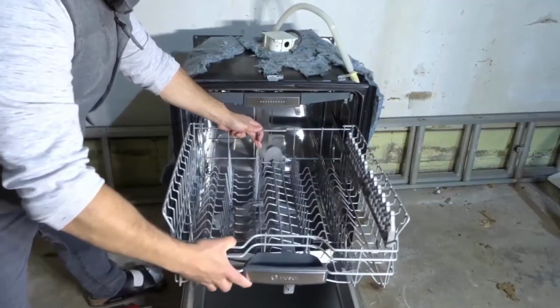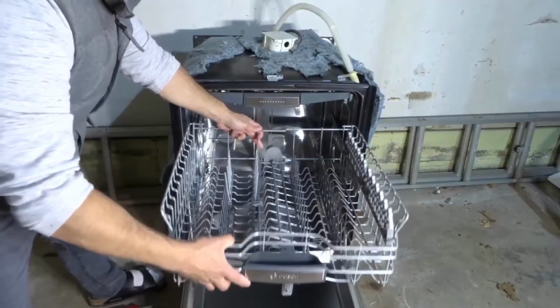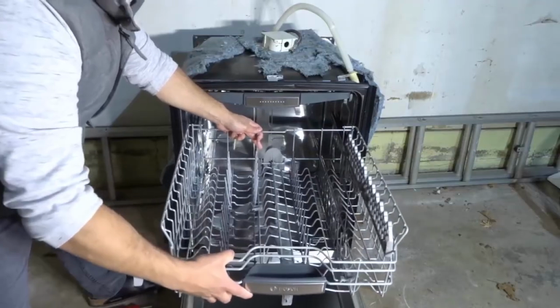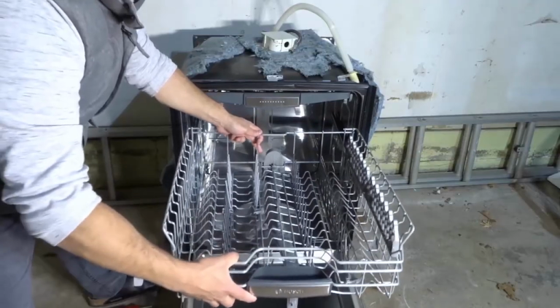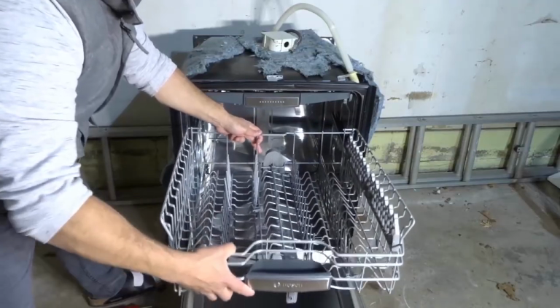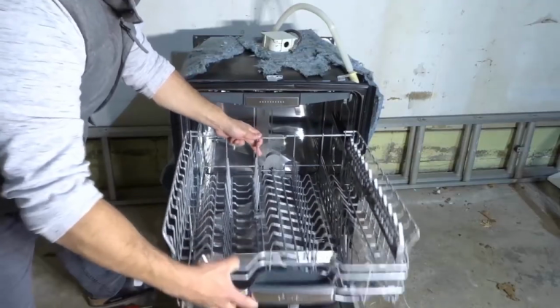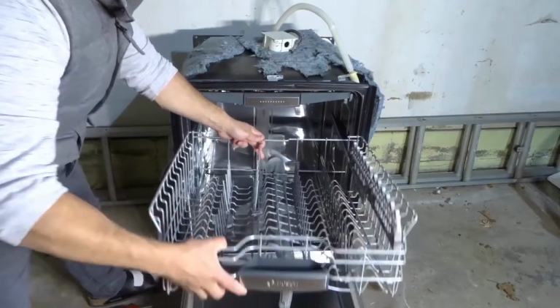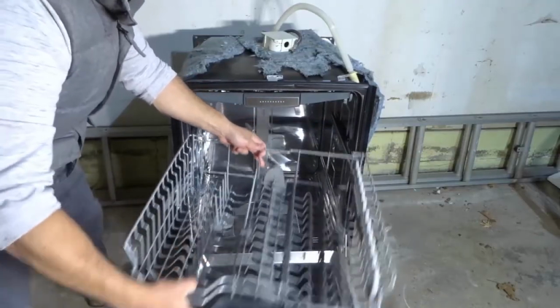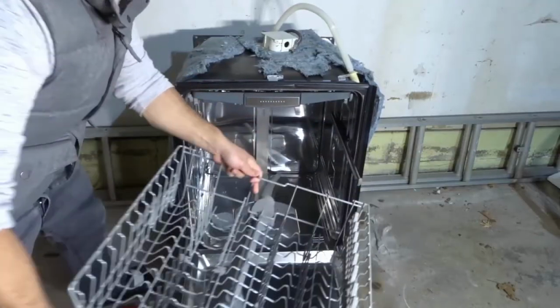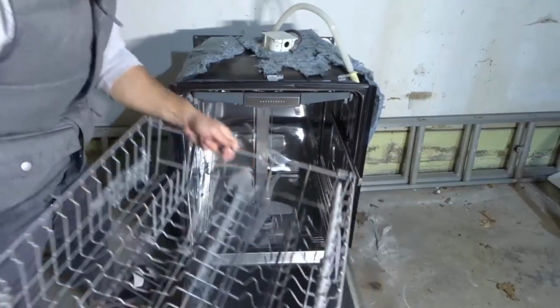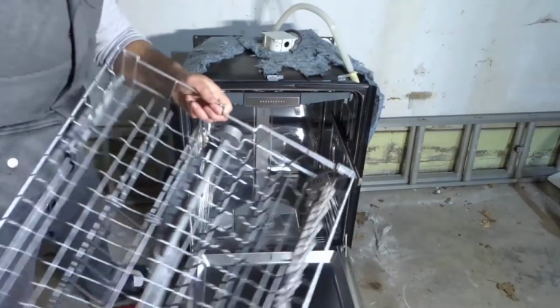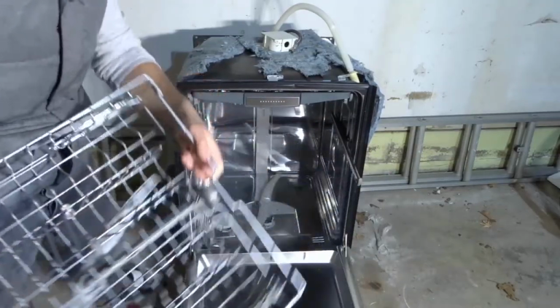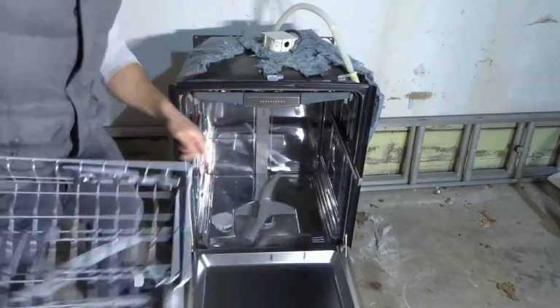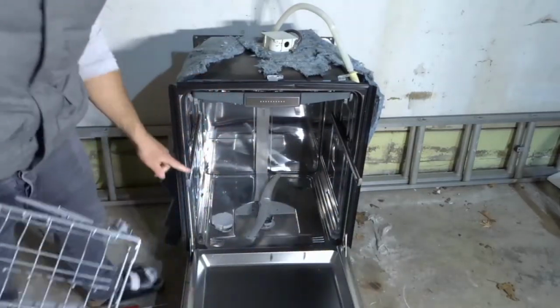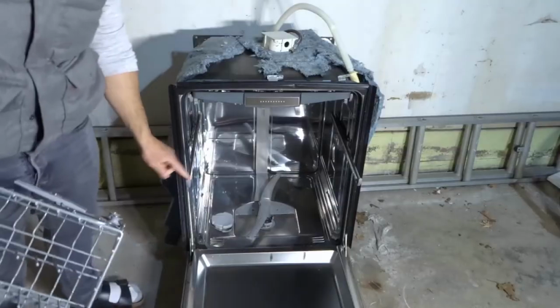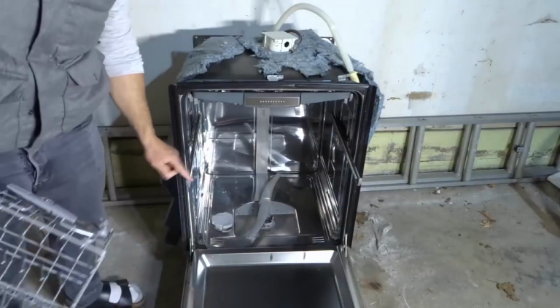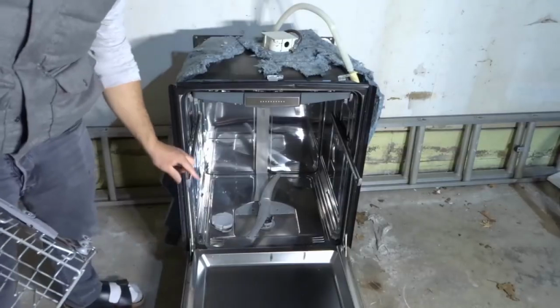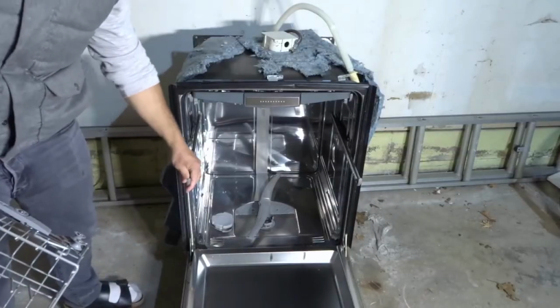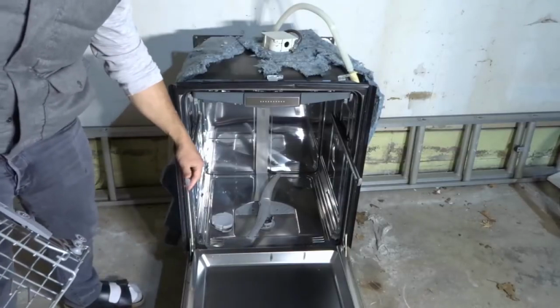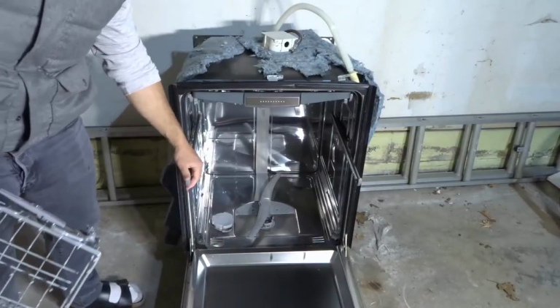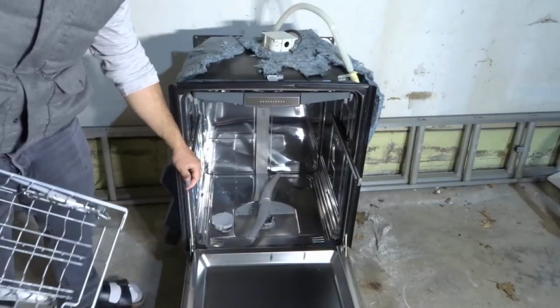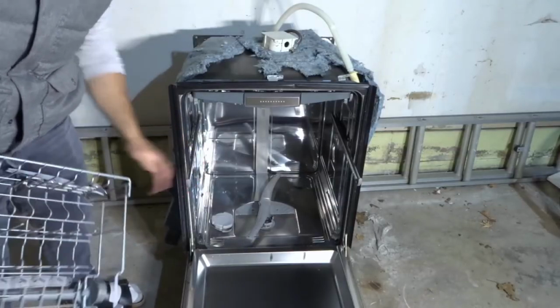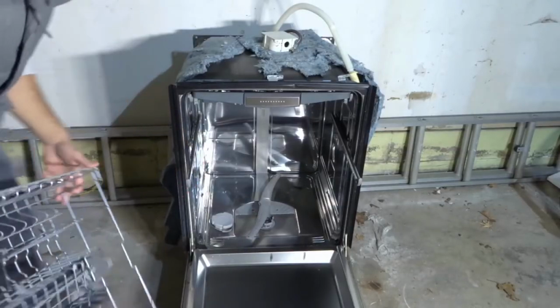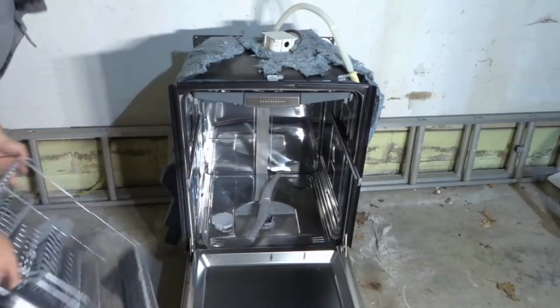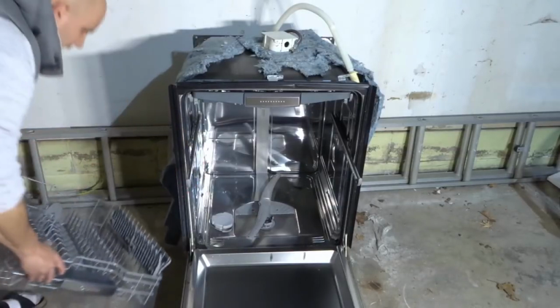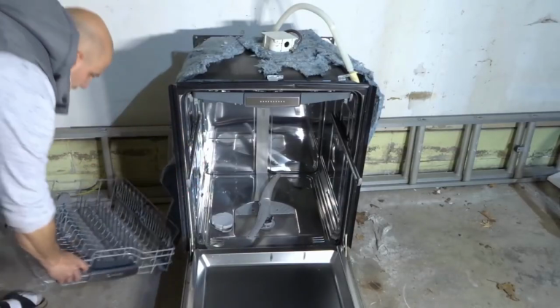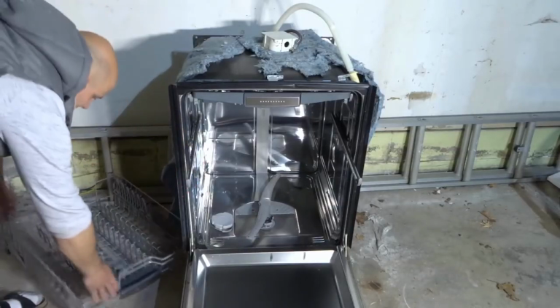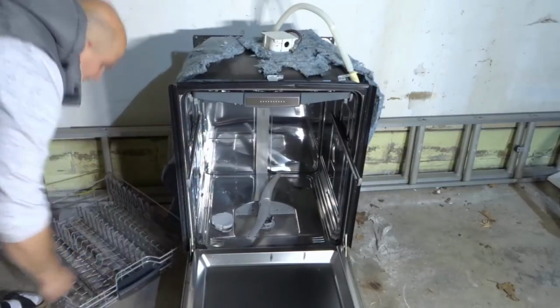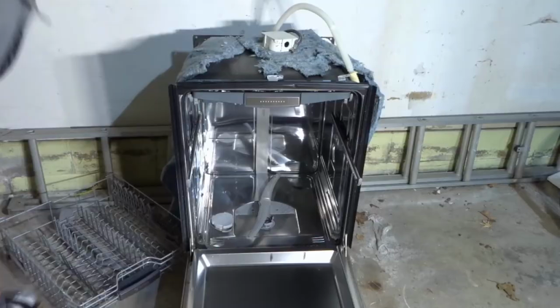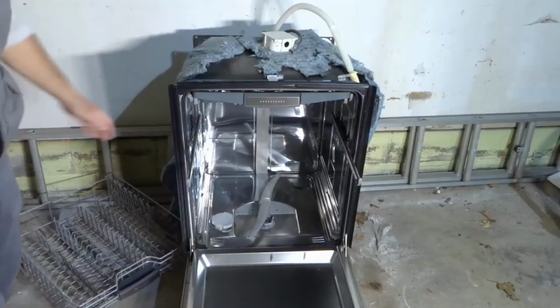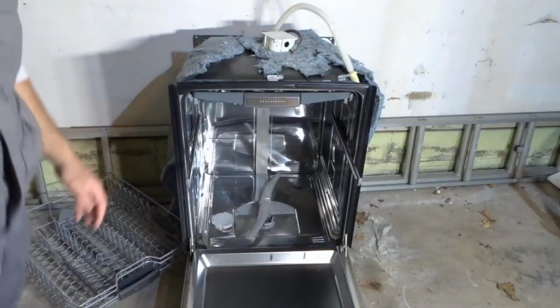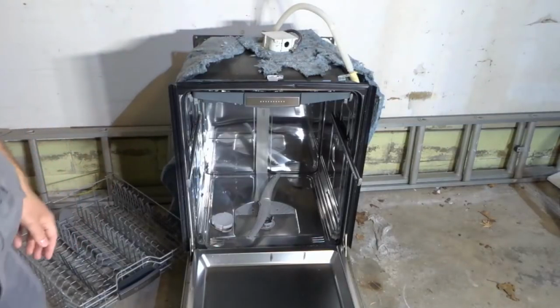The easier way is that you can actually just lift it off. Luckily for me with this one, I can actually just lift it right off. You can see the rounded tabs right over here, and I can just lift it right off — and that allows the top rack to come out.